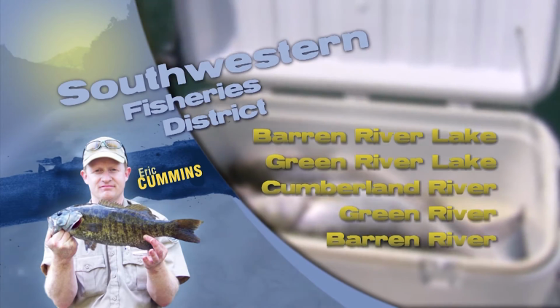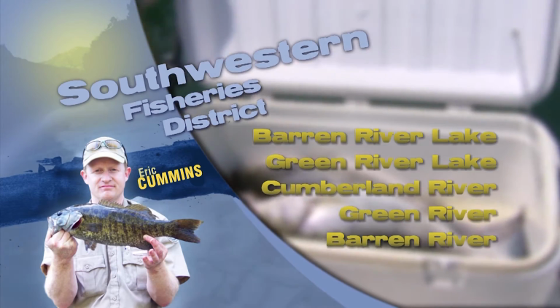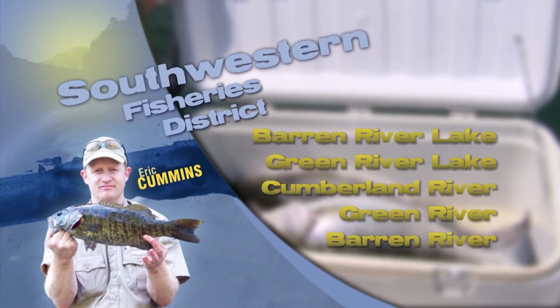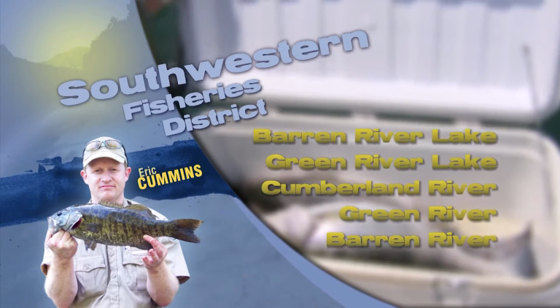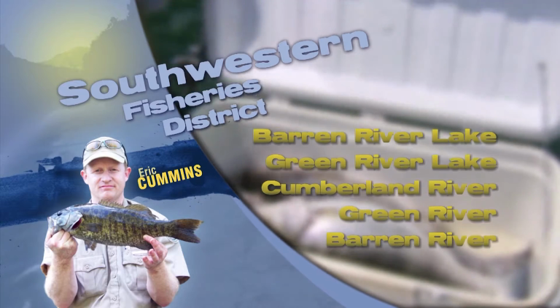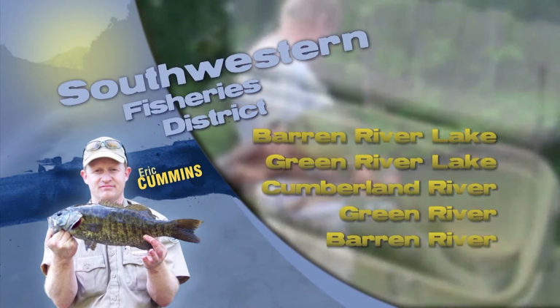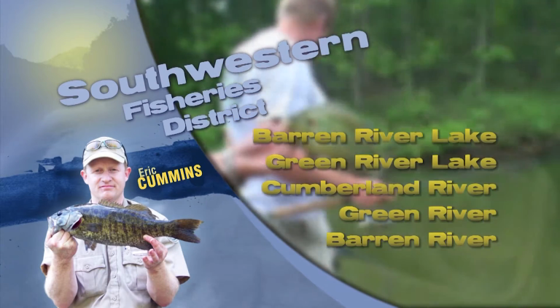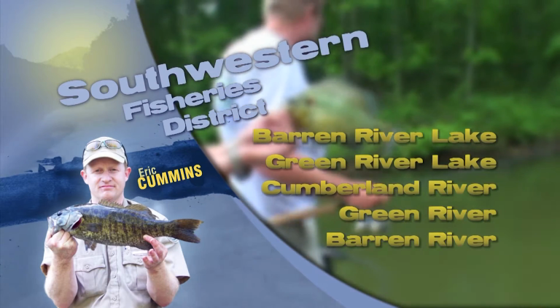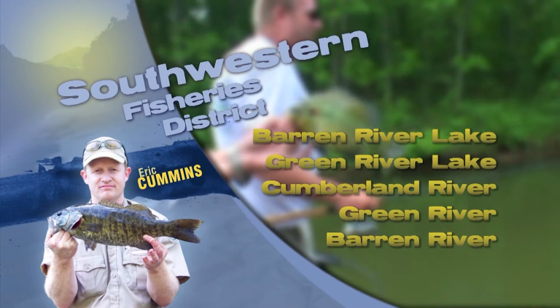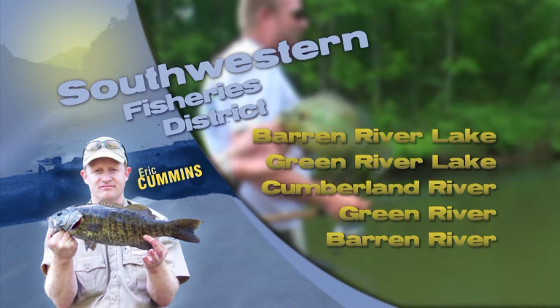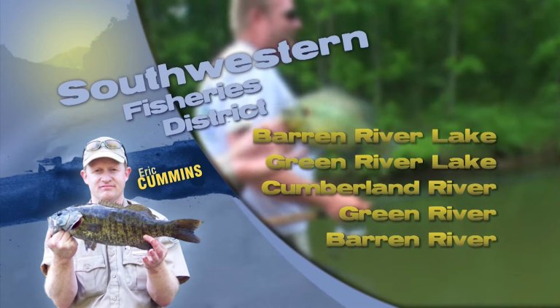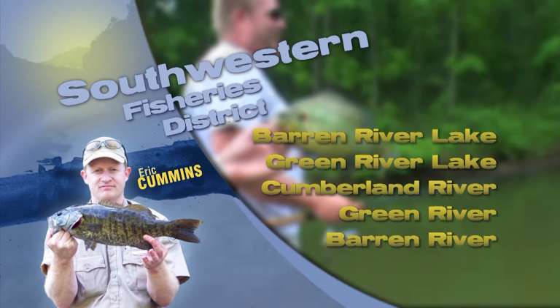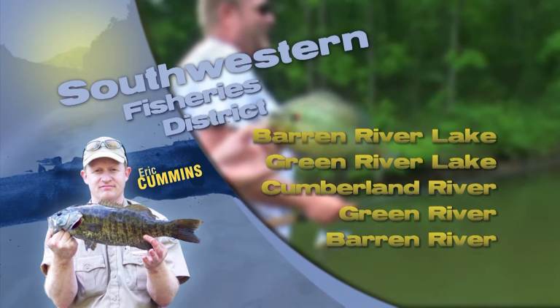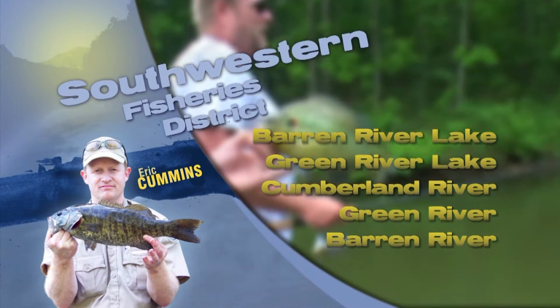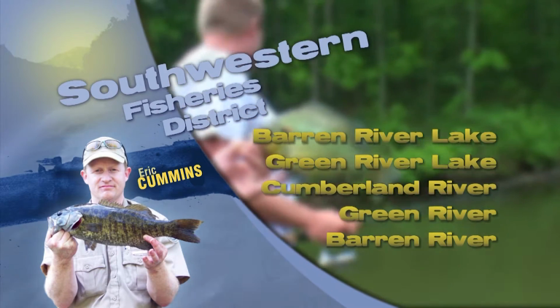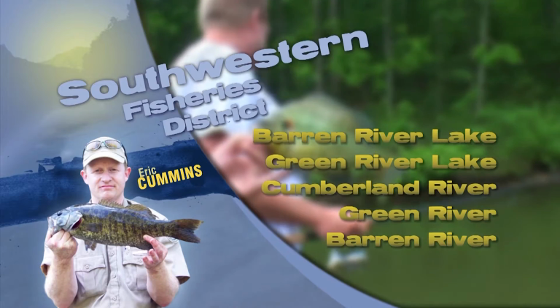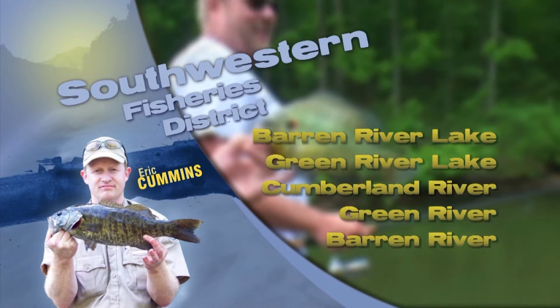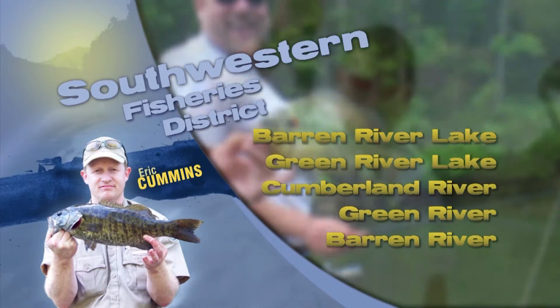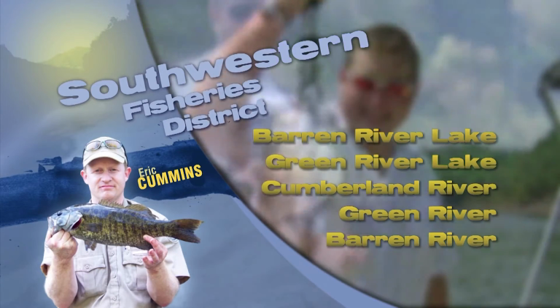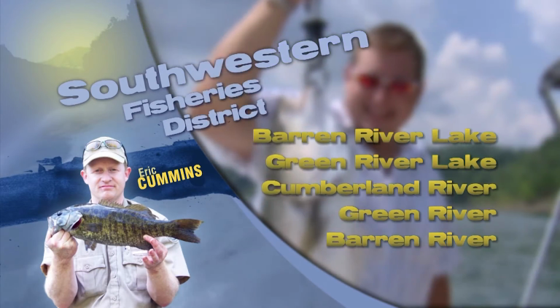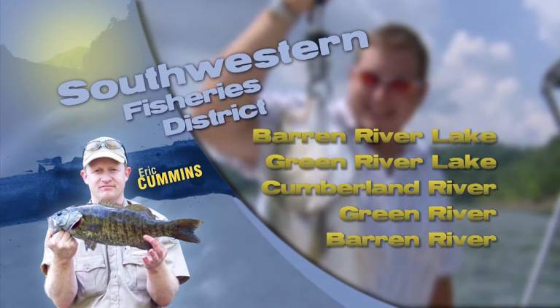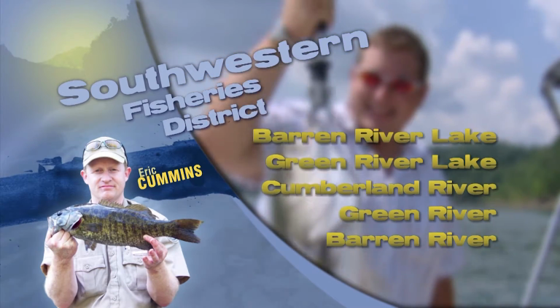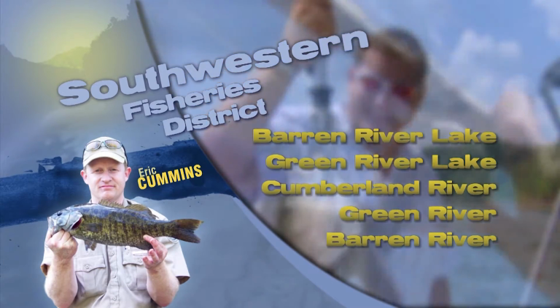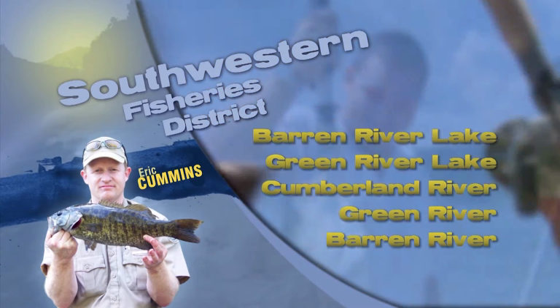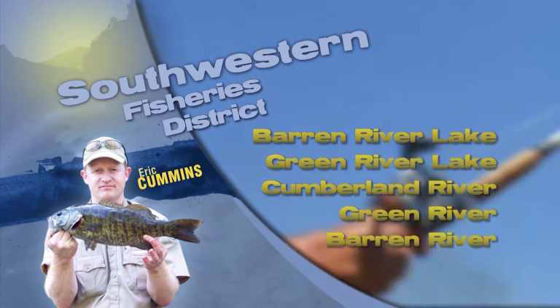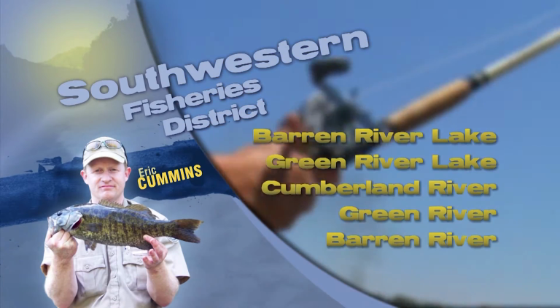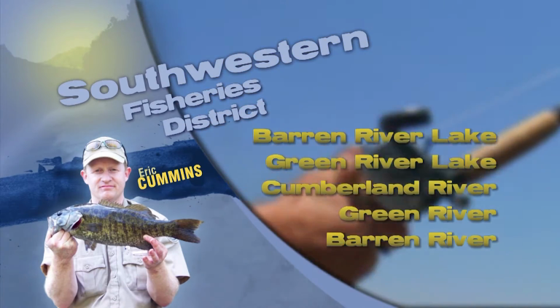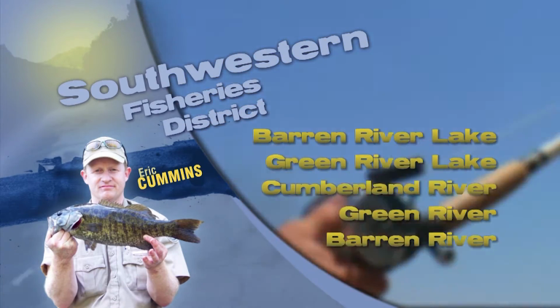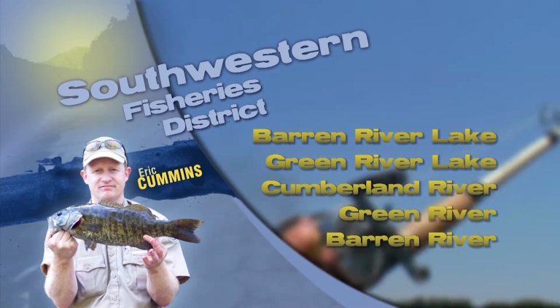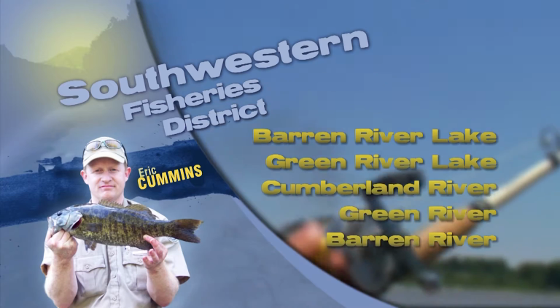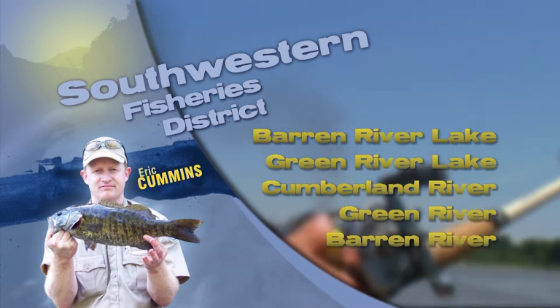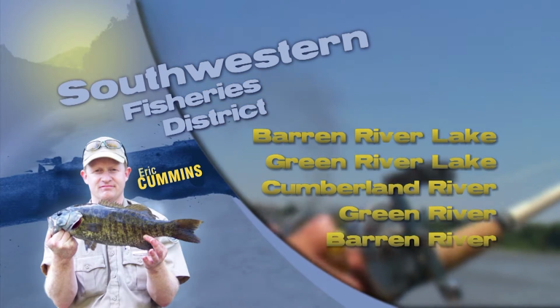Likewise, Shaney Hollow Lake near Bowling Green, Briggs Lake near Russellville, or Marion County Lake near Lebanon are some good smaller lakes for some crappie fishing, again fishing the deeper water brush and plastic fish attractors.